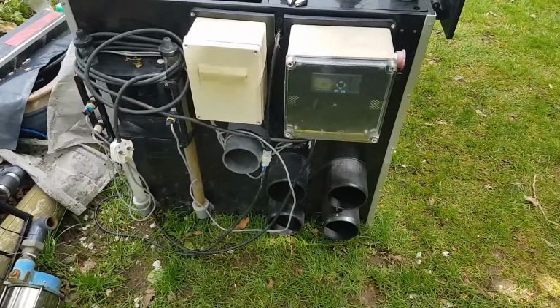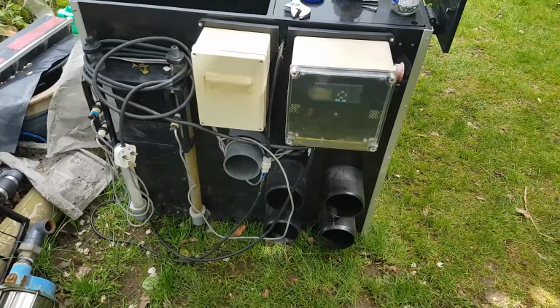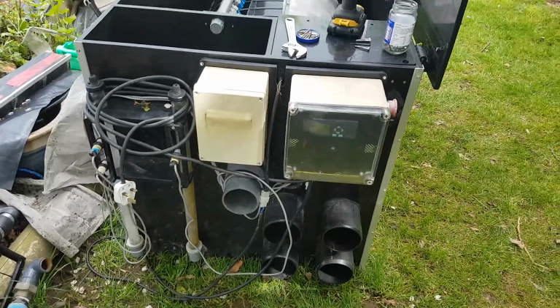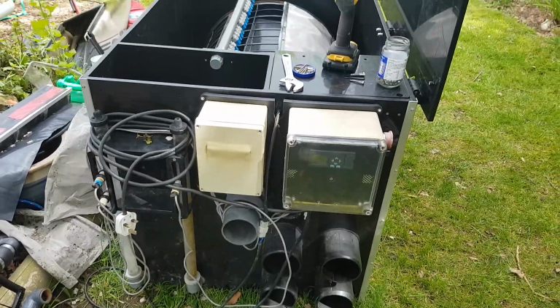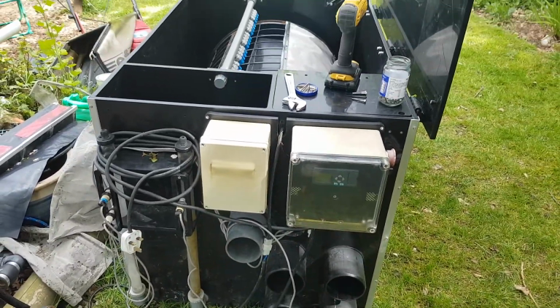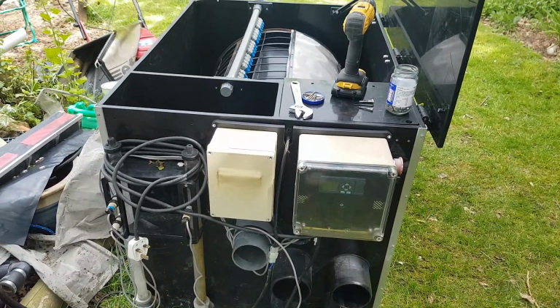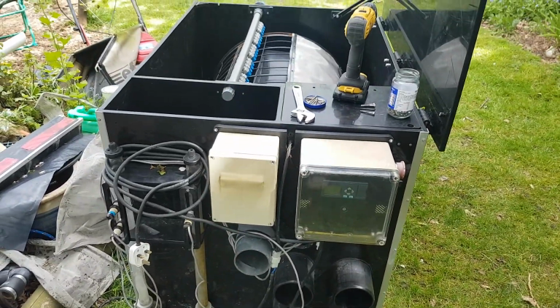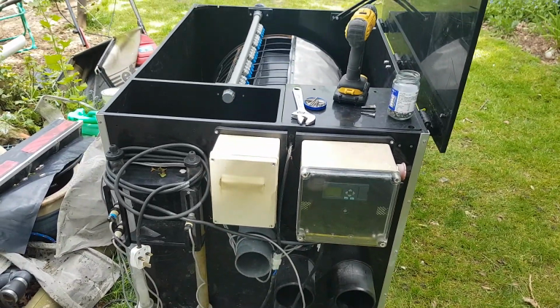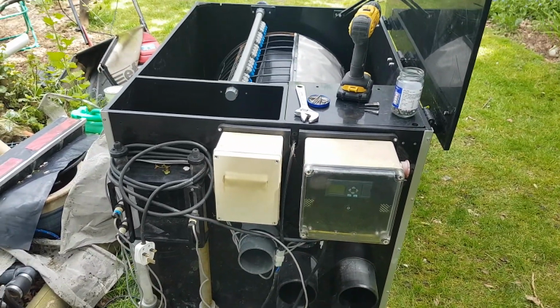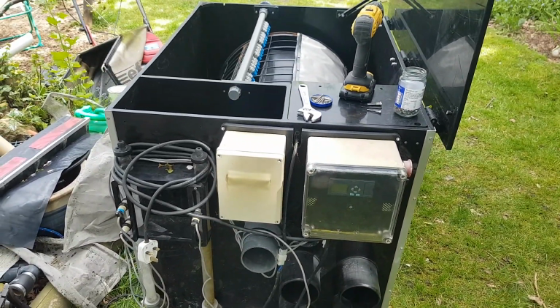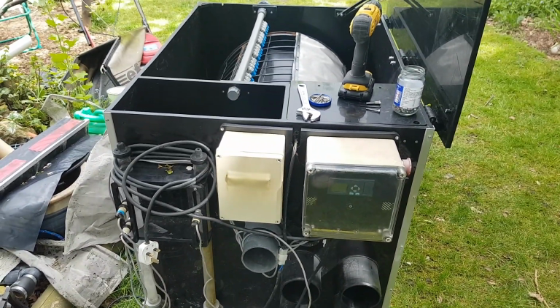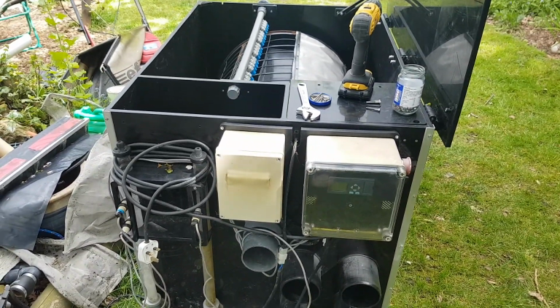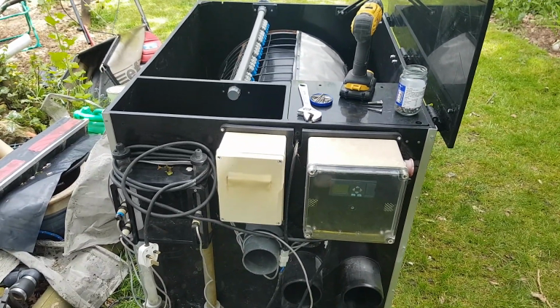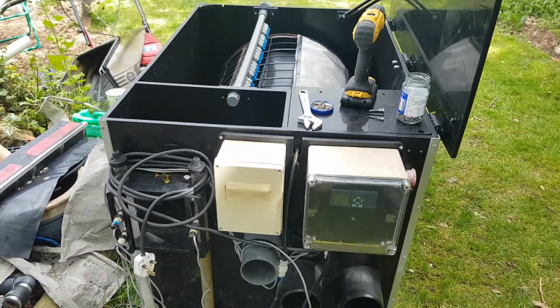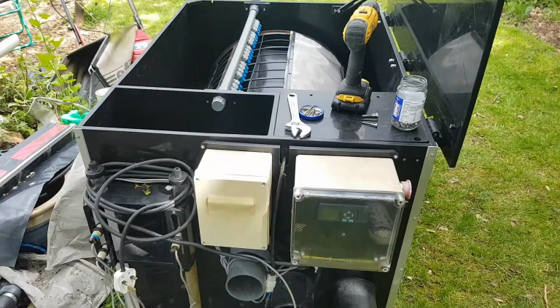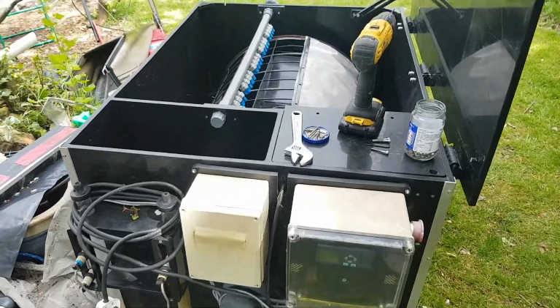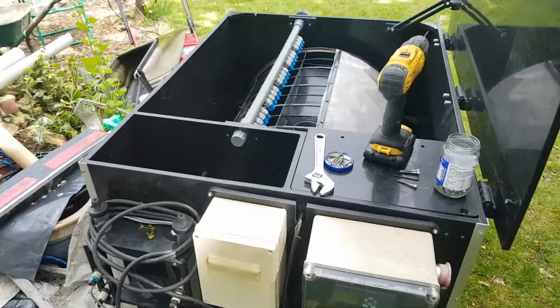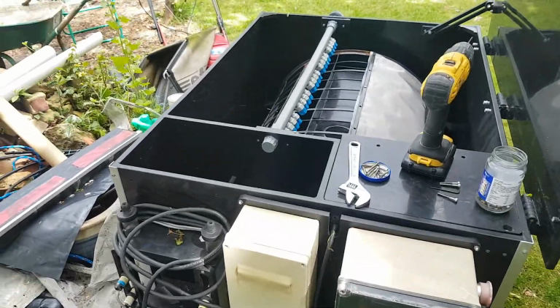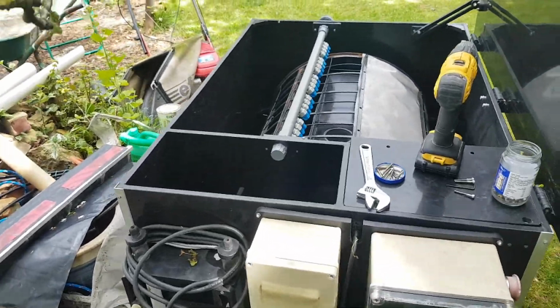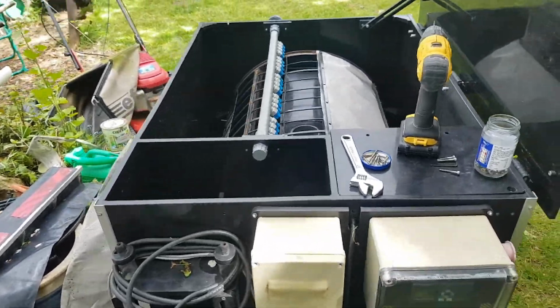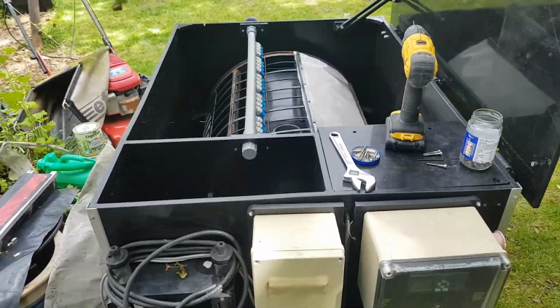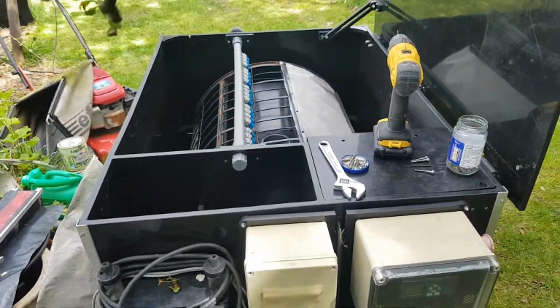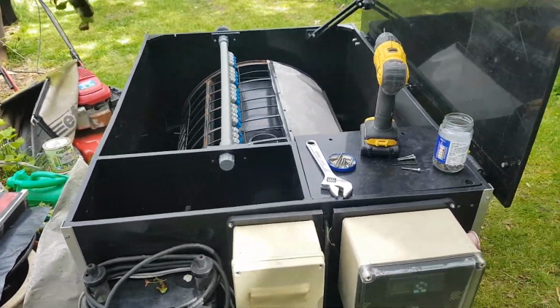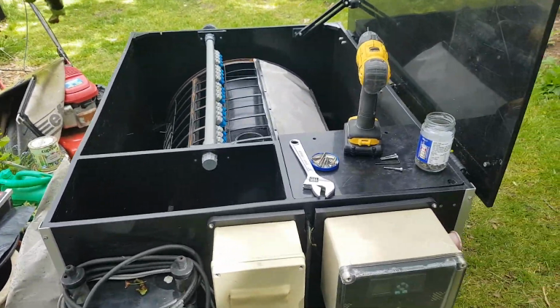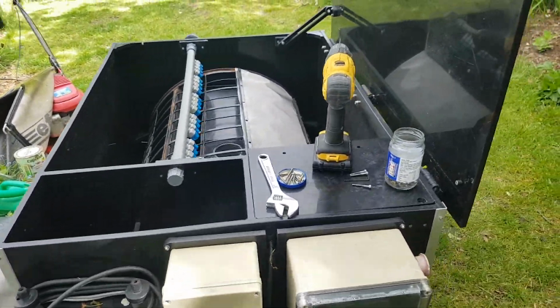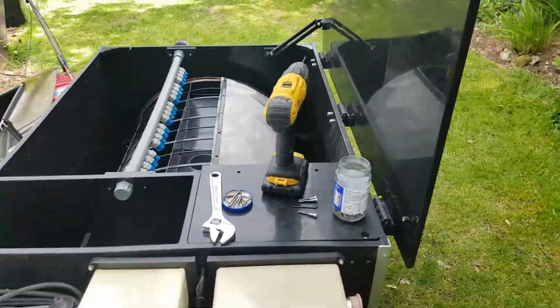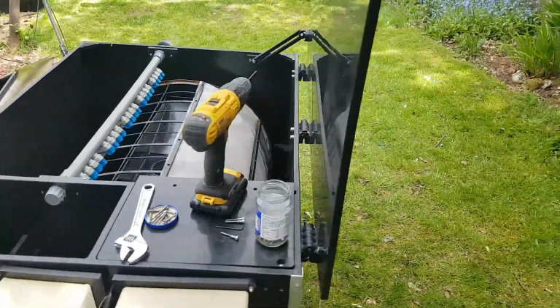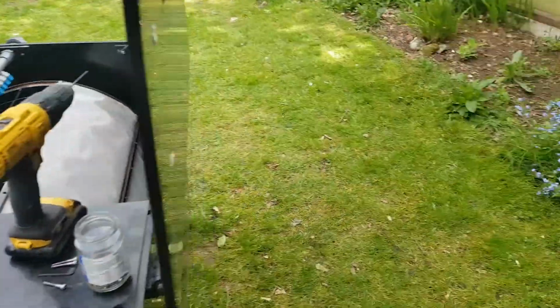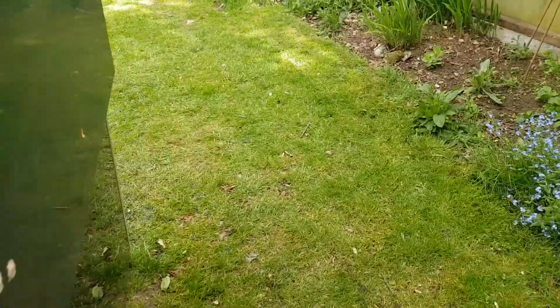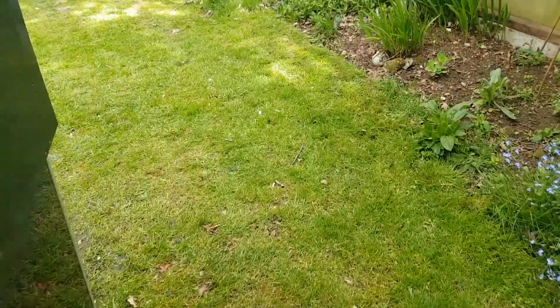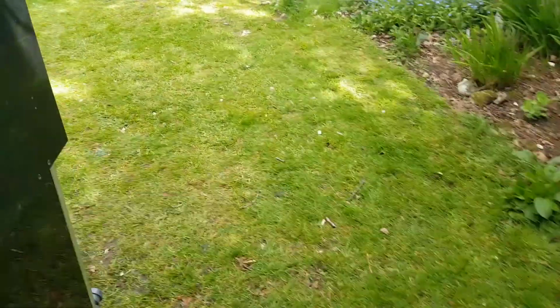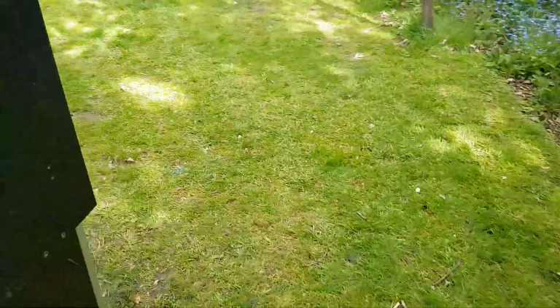I need to work out the pipework and how it is all going to go. It is quite incredible what you can spend on little bits of plastic for plumbing — bottom drains especially.